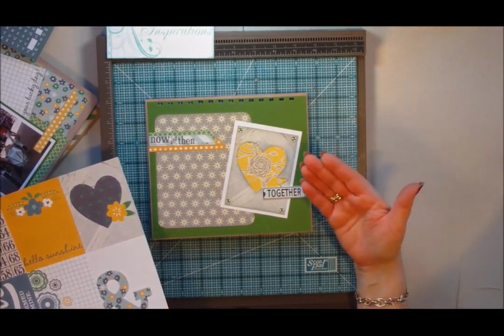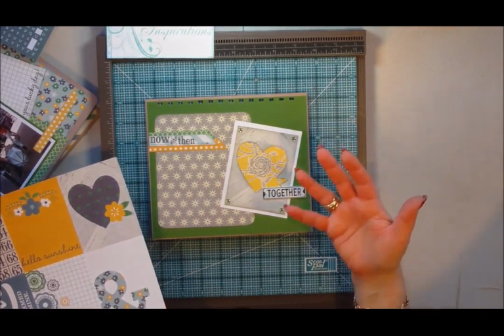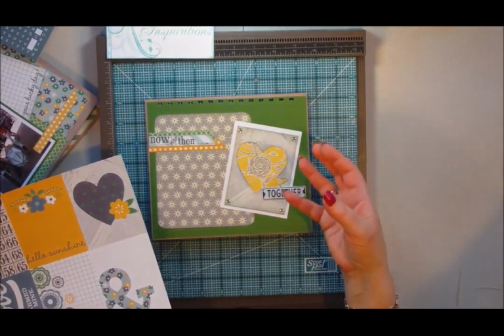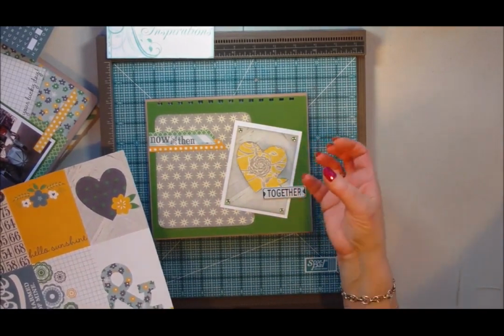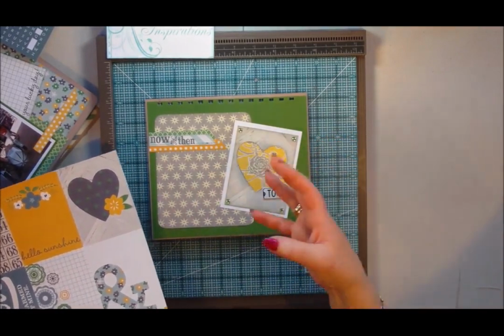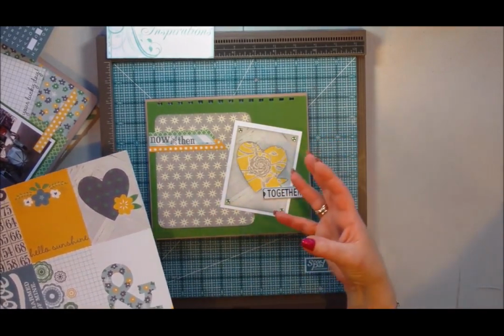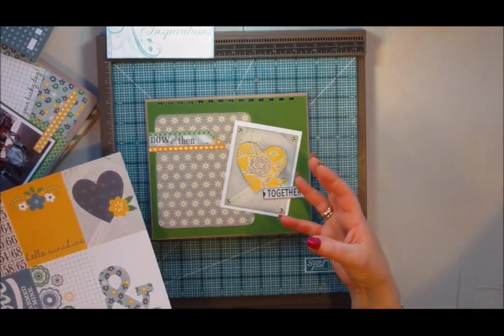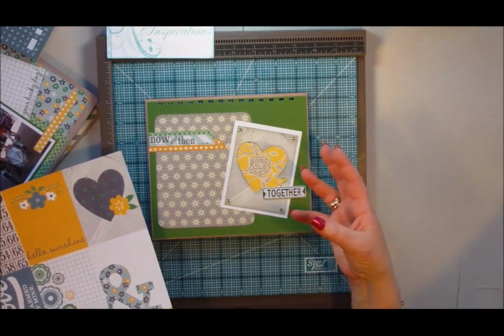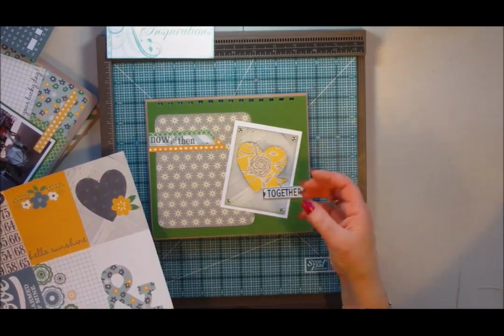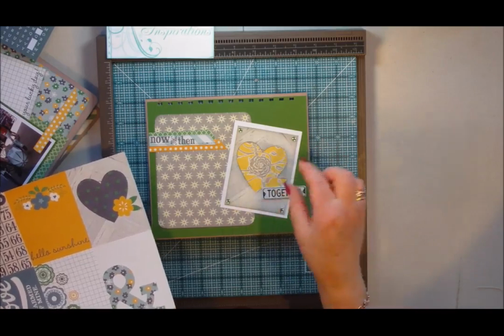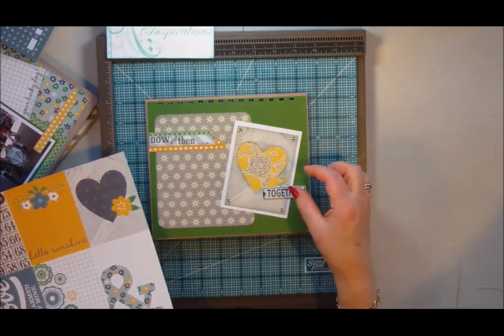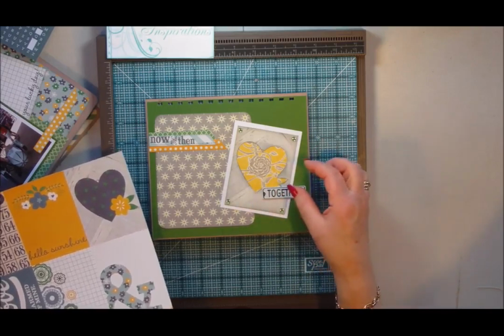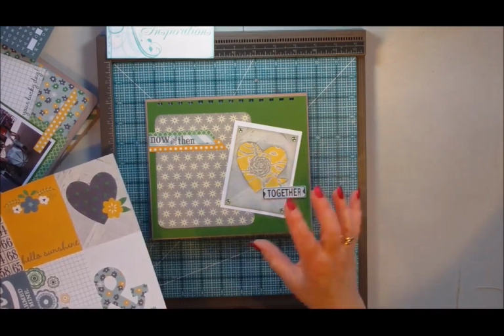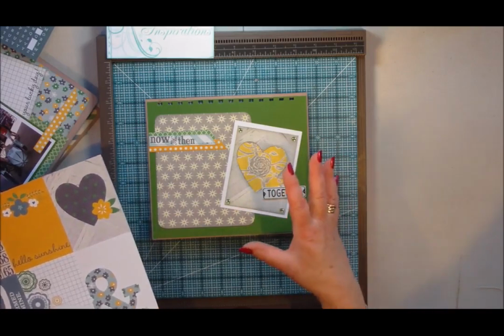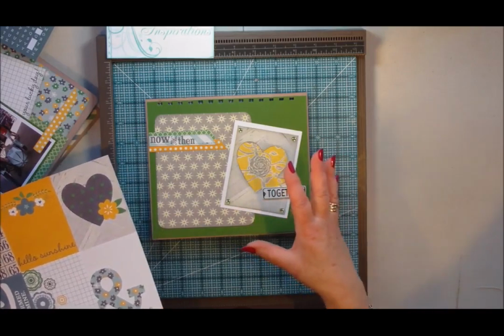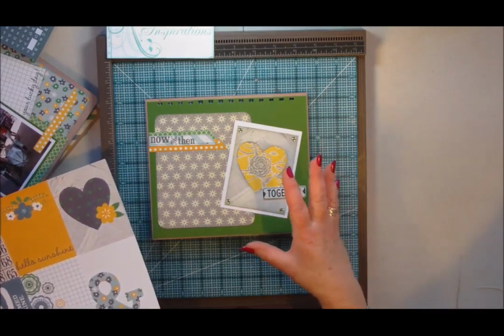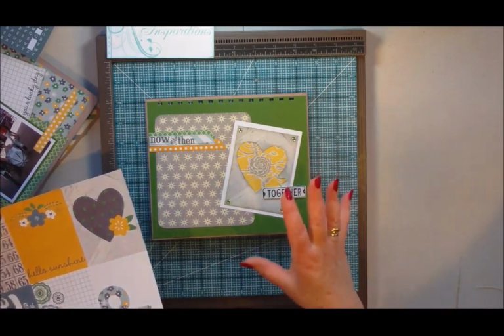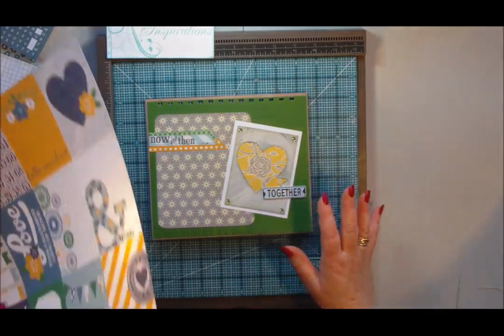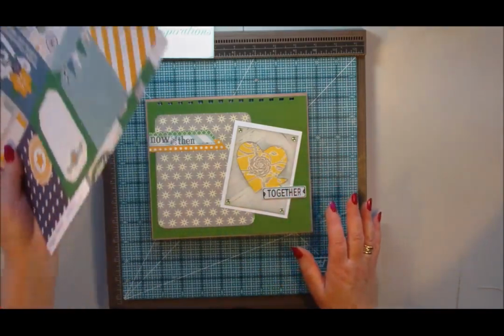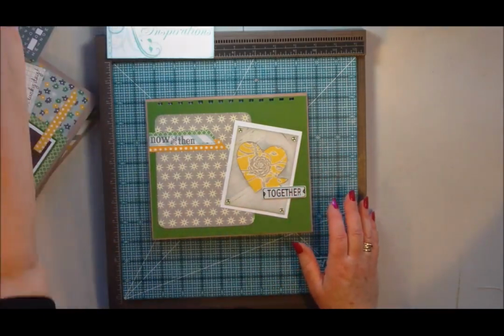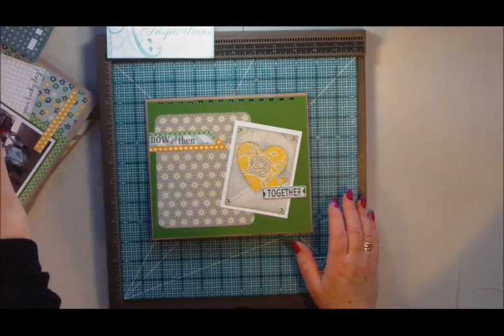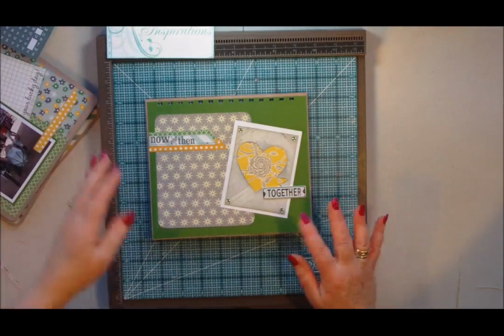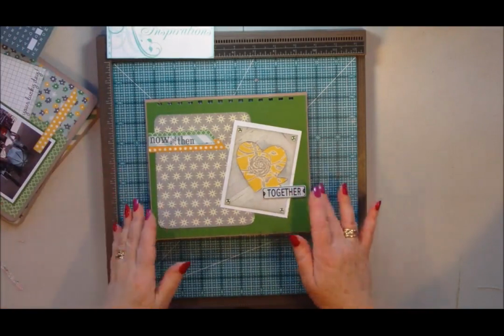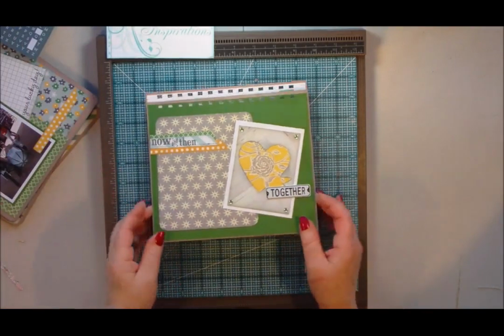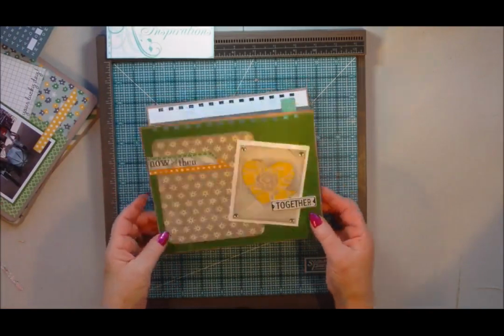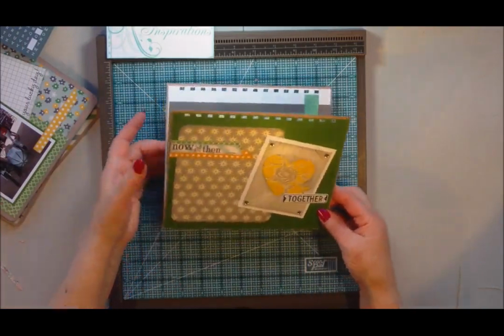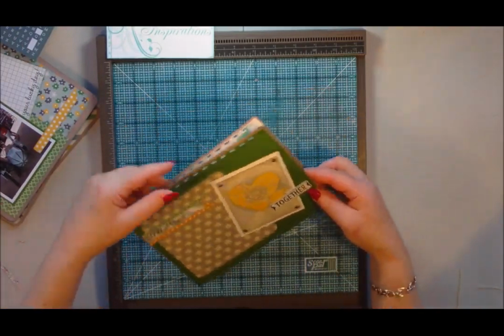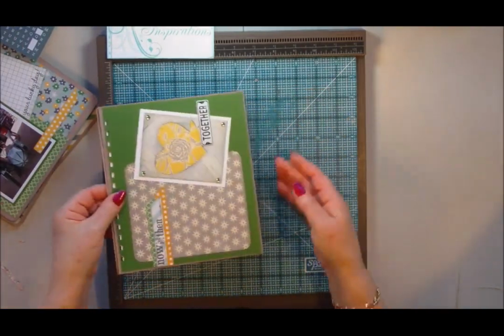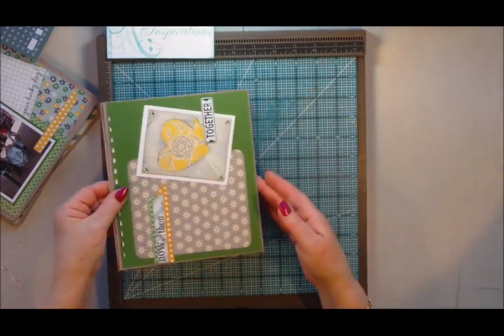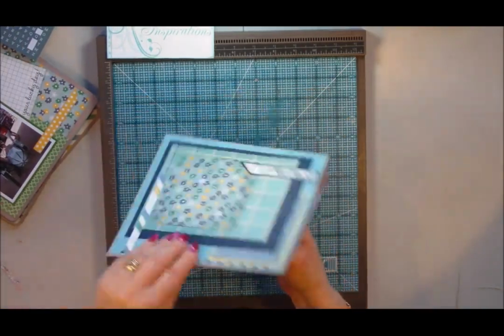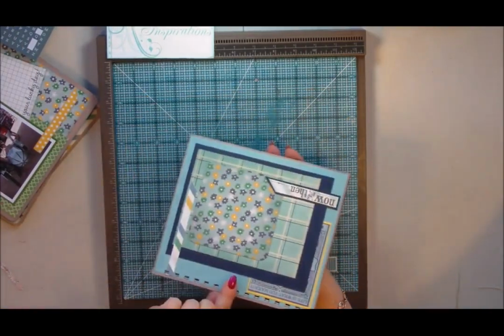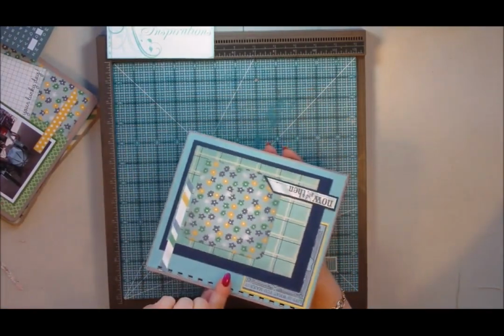So I try to use everything out of a kit. Even if you only want to use one piece, I never throw anything away — I like to use all of it. That's how I've decorated both sides of the boards.